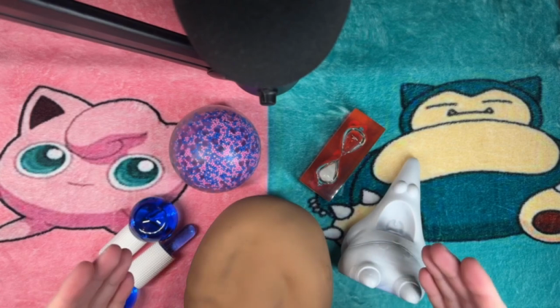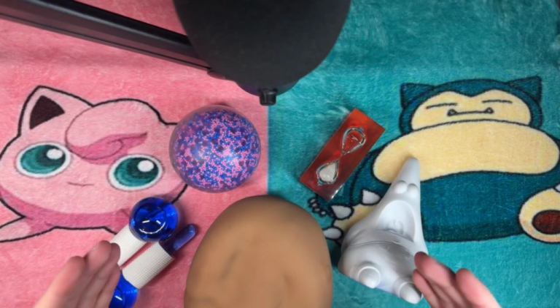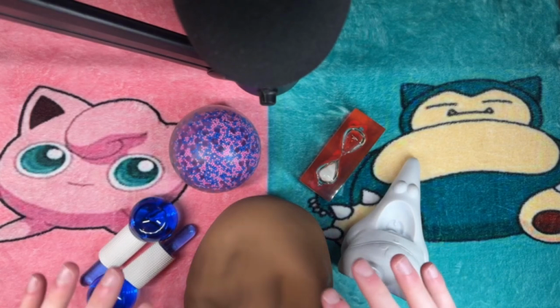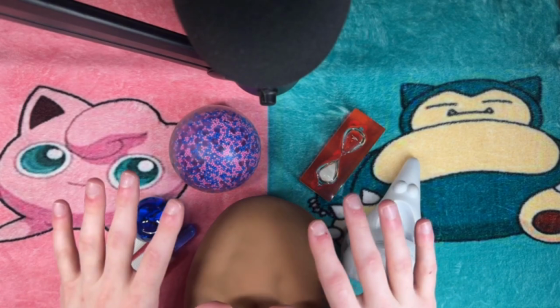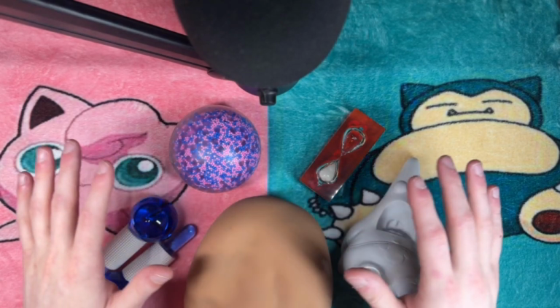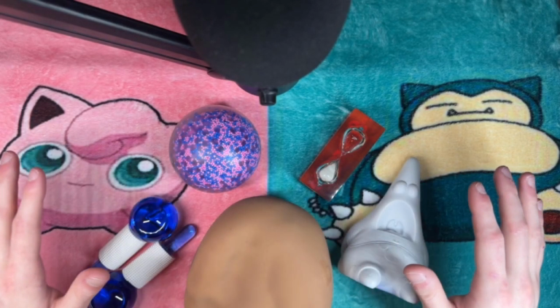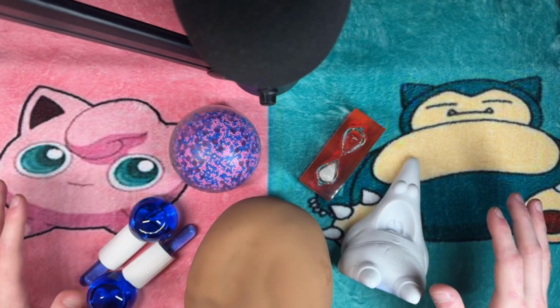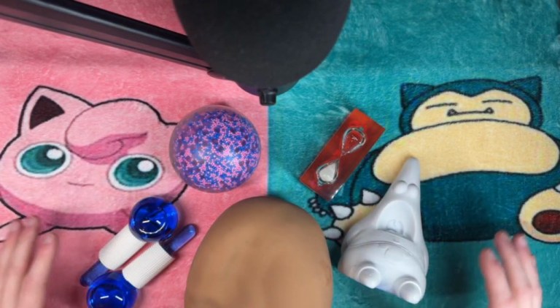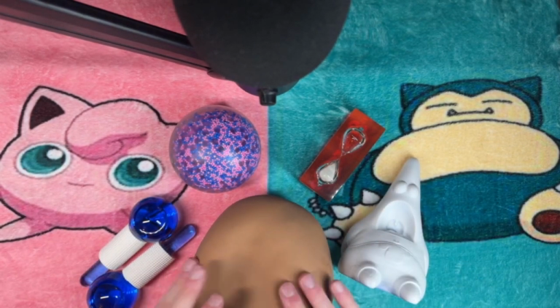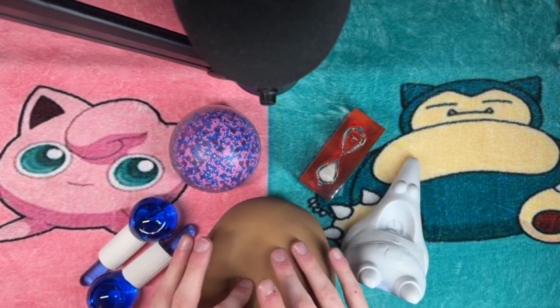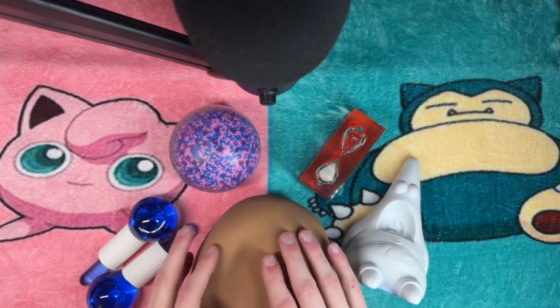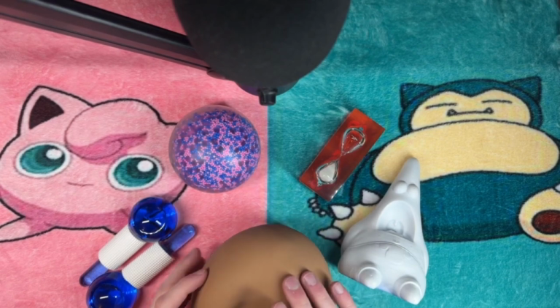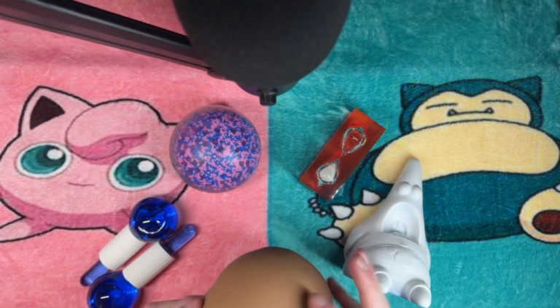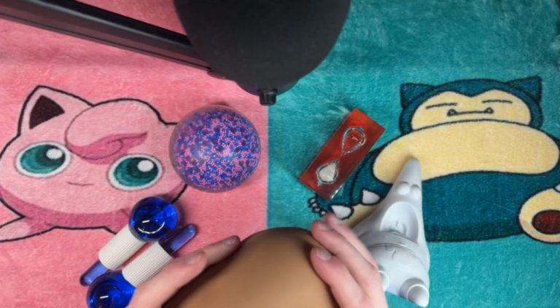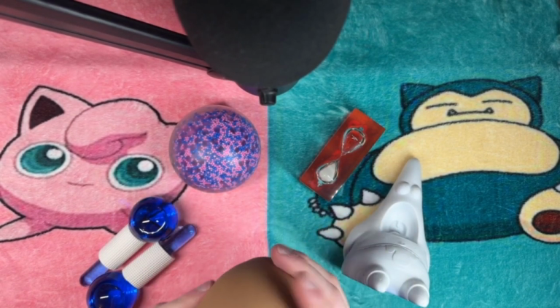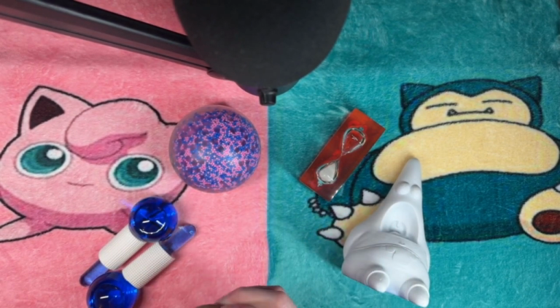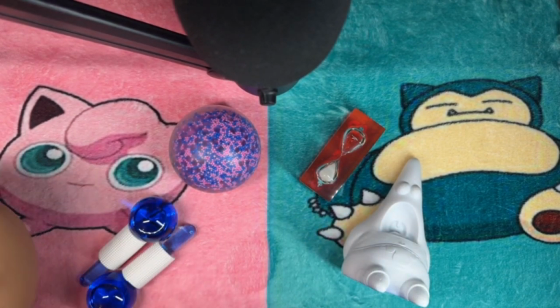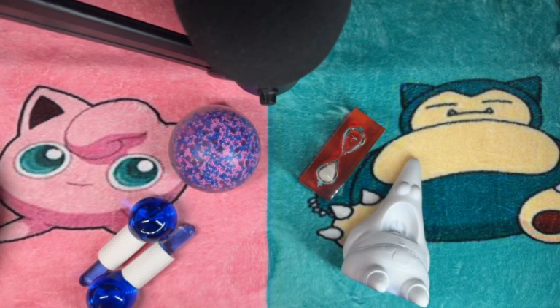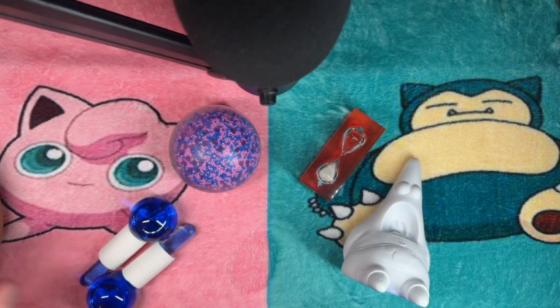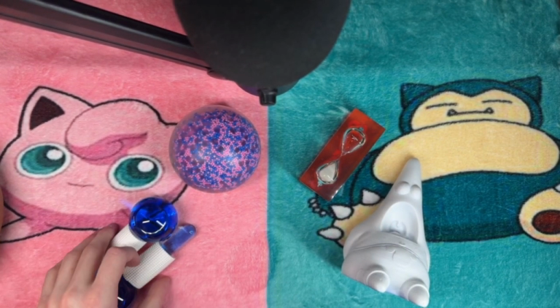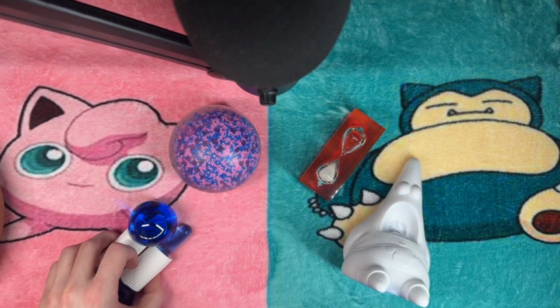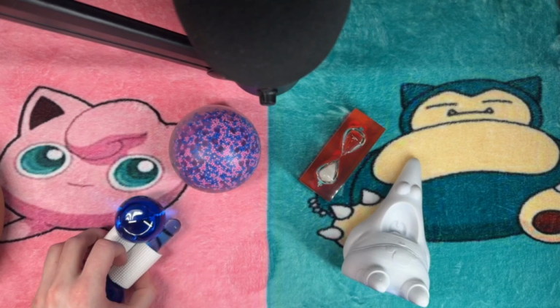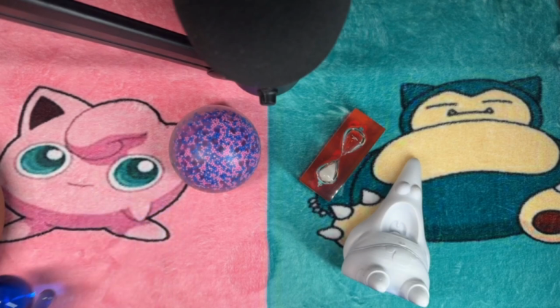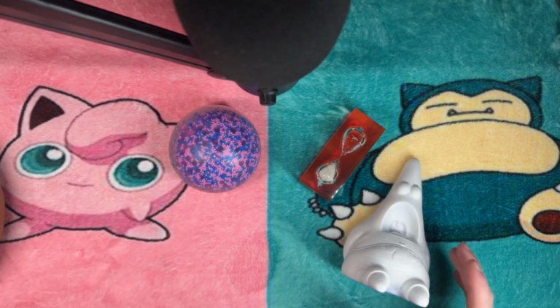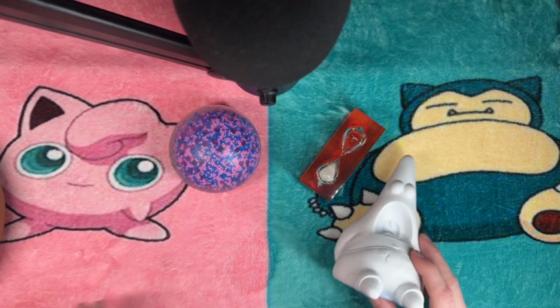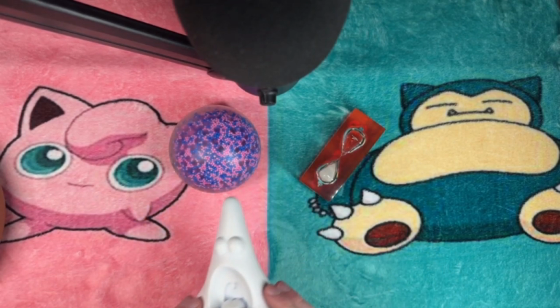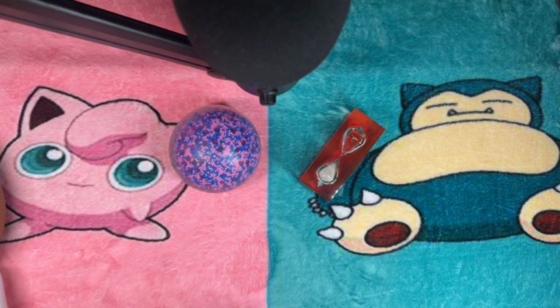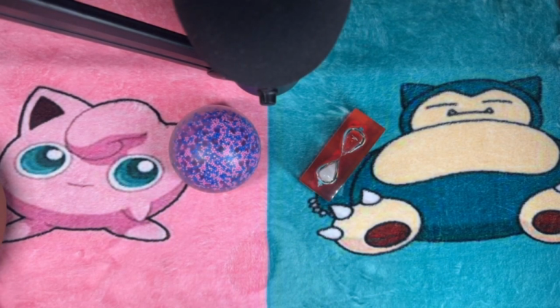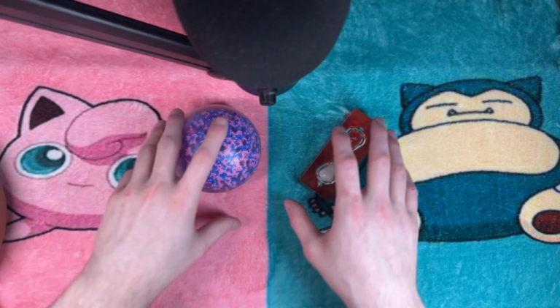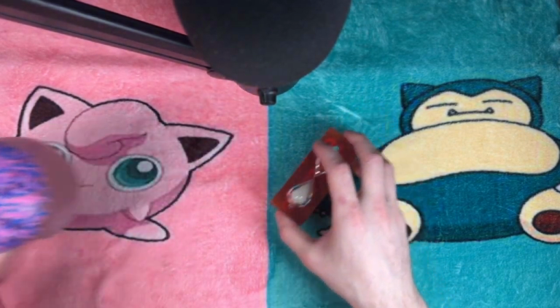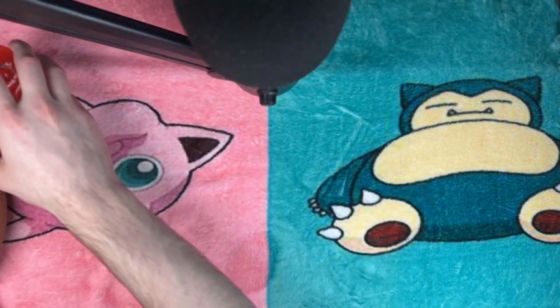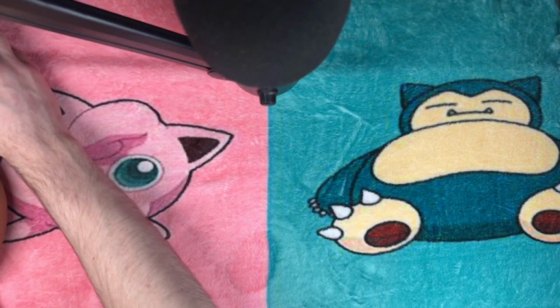What's going on, guys? Welcome to another ASMR video. Today, we are using five ASMR toys to give you tingles and help you fall asleep fast. I hope you have a great night. Enjoy.